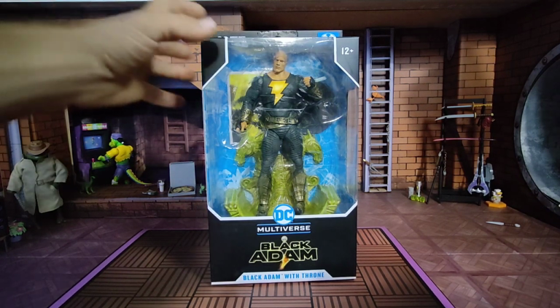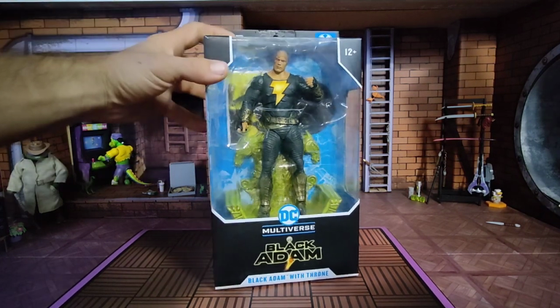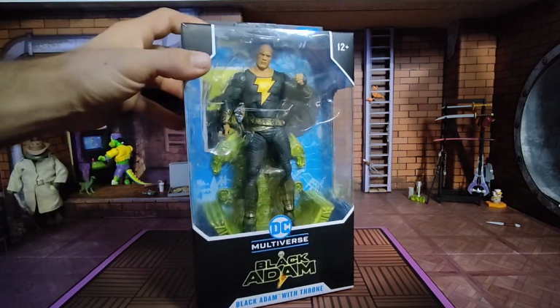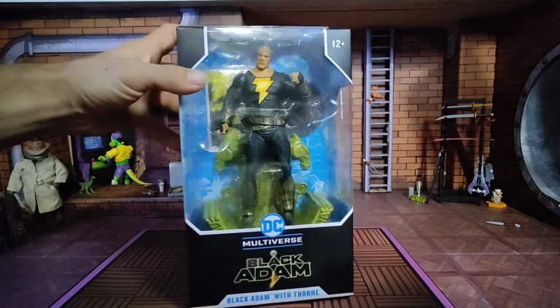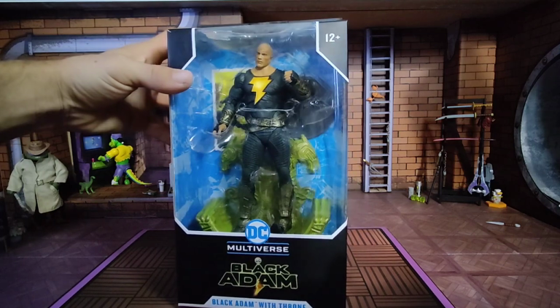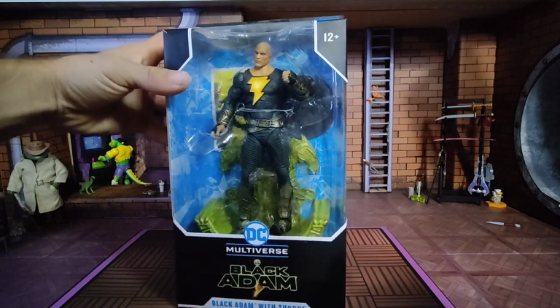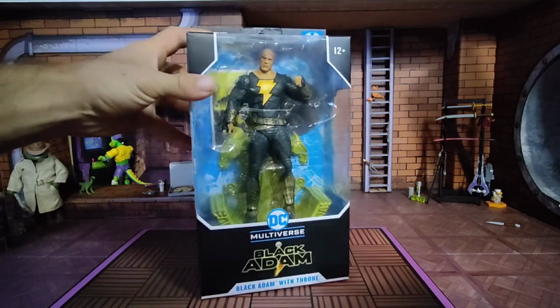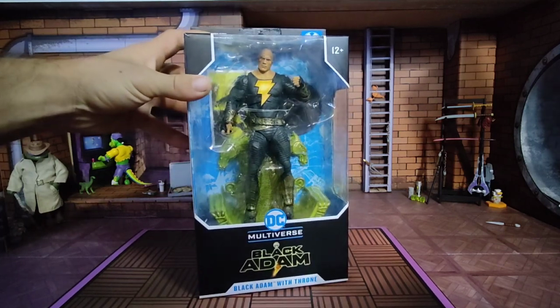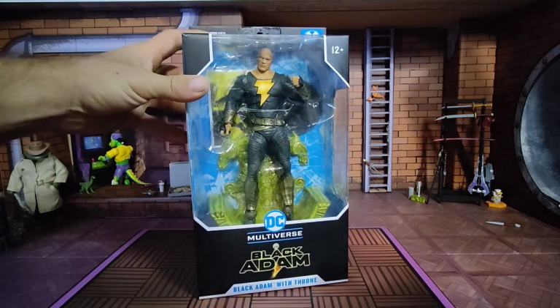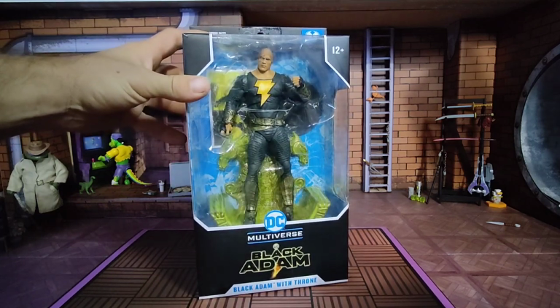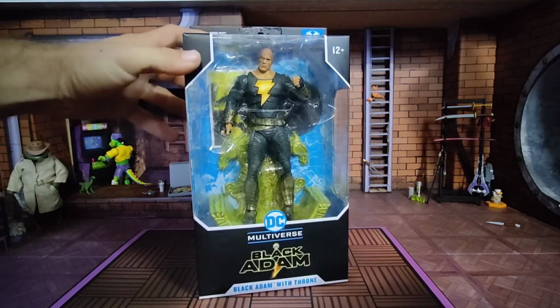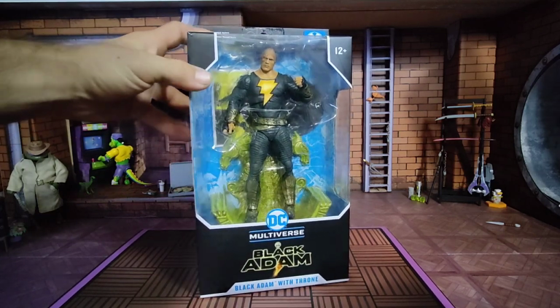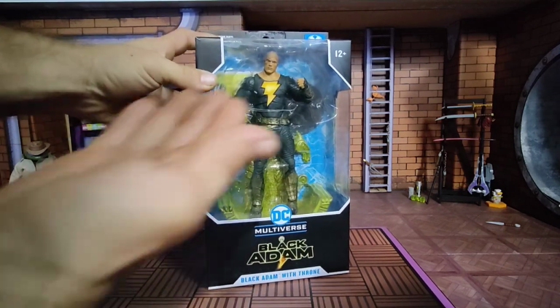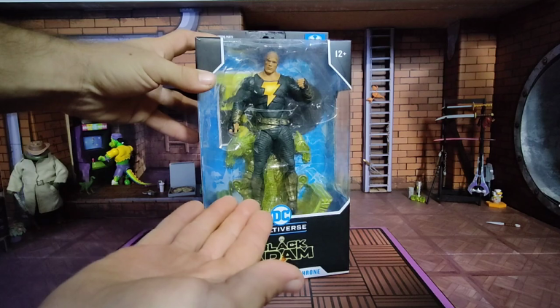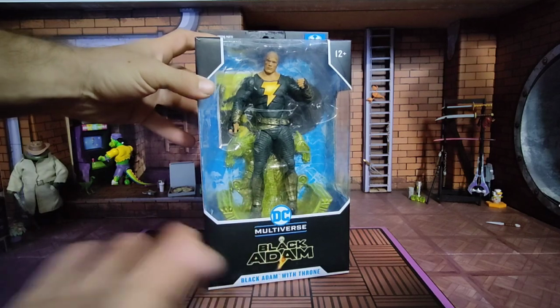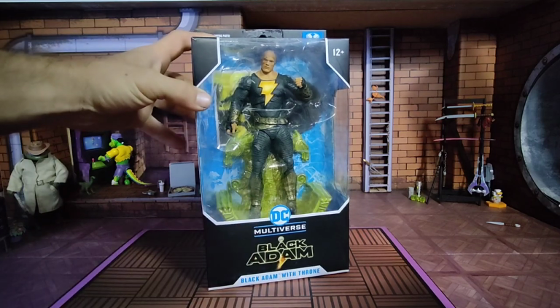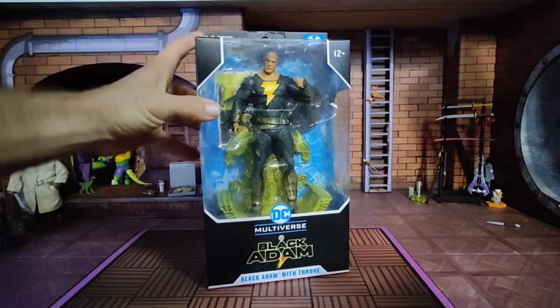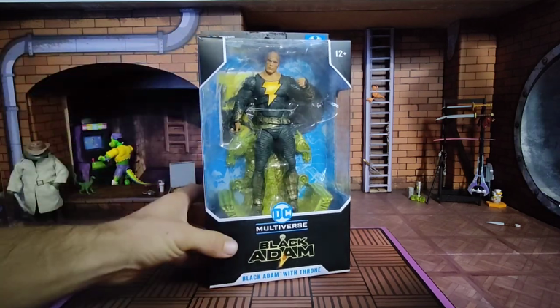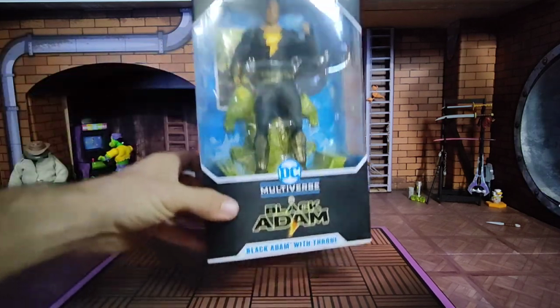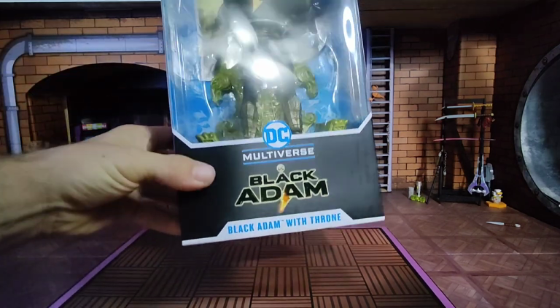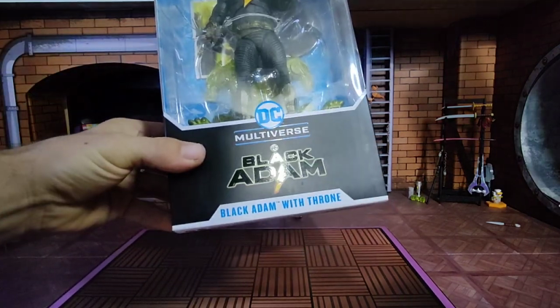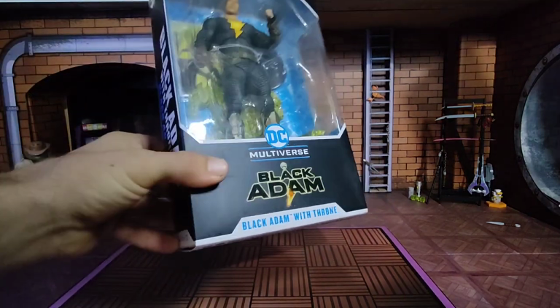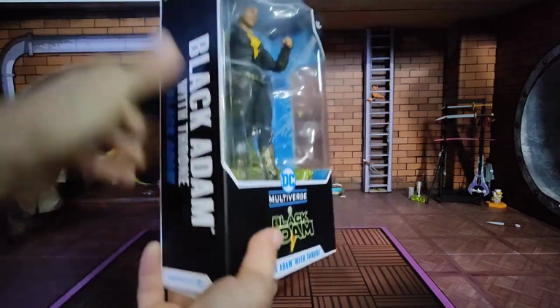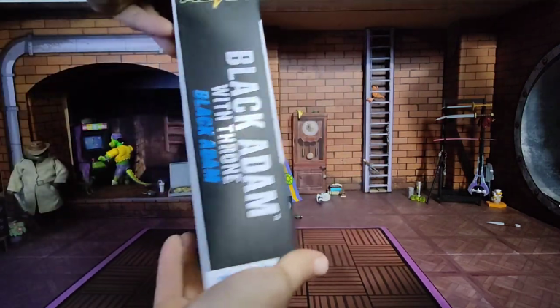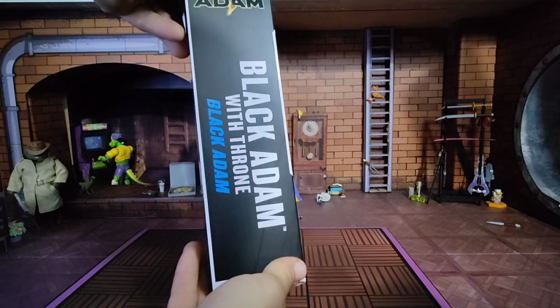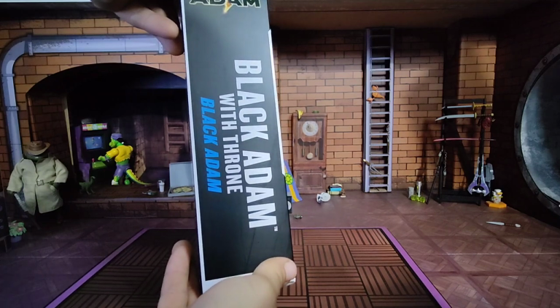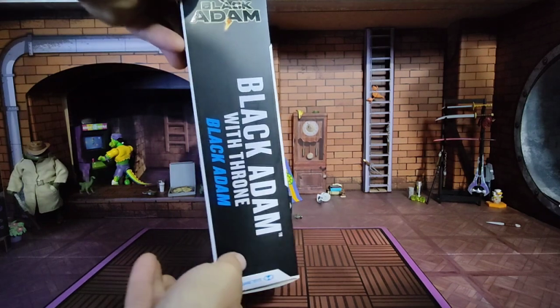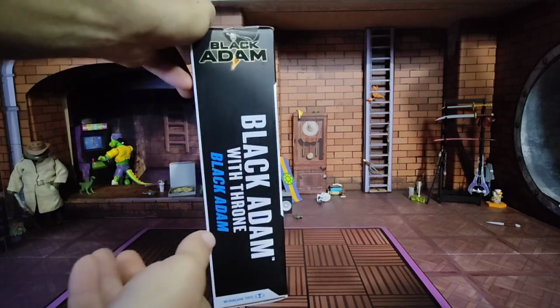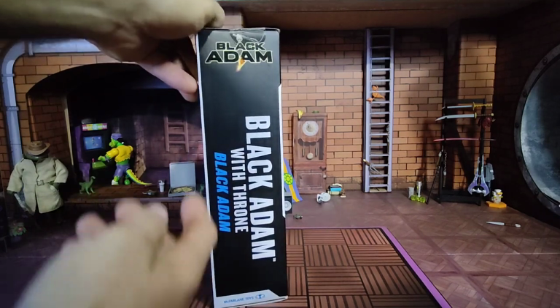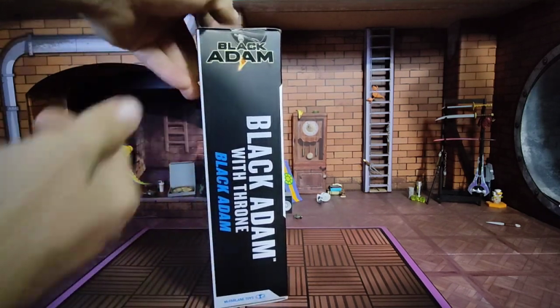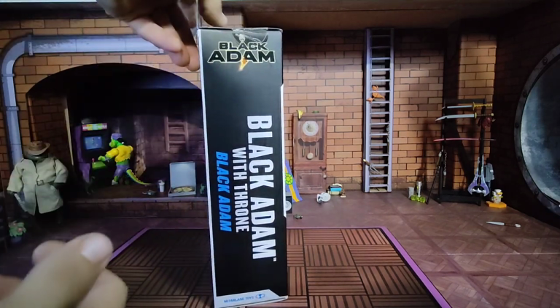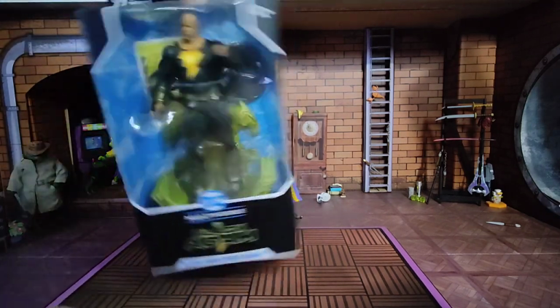We're going to take a look at his figure featuring a throne, all for $19.99. Great big window here, plastic free. These show no signs of being so — big, bold lettering on the side here, another logo for the movie.